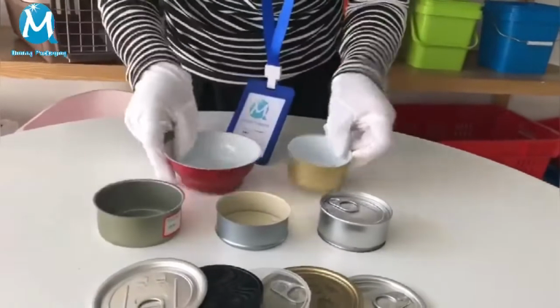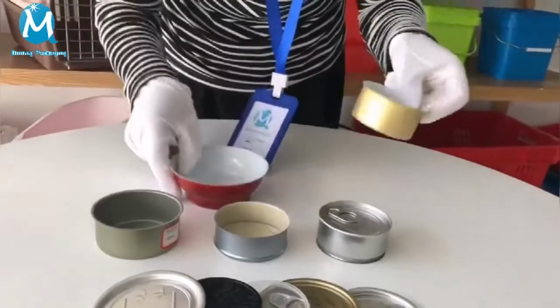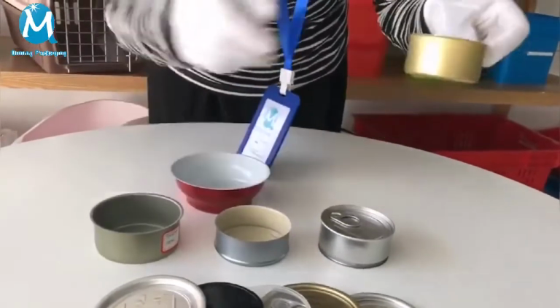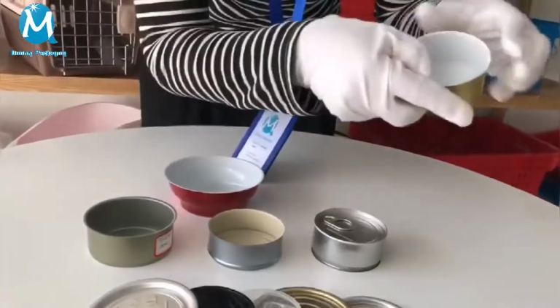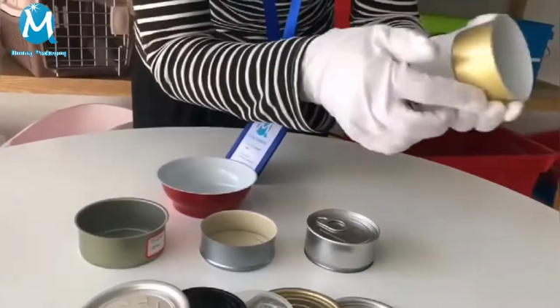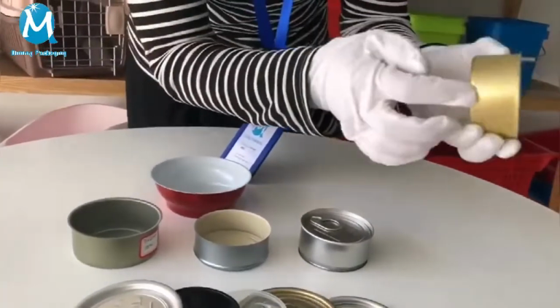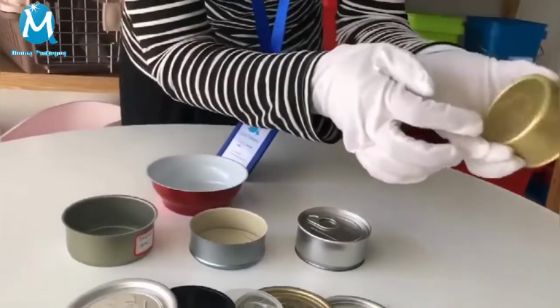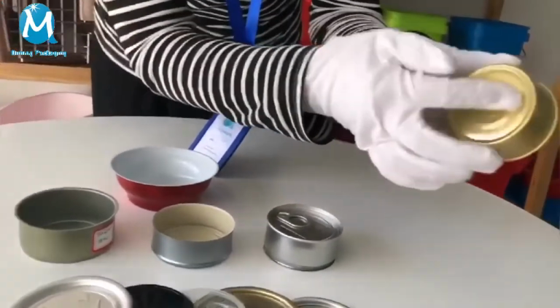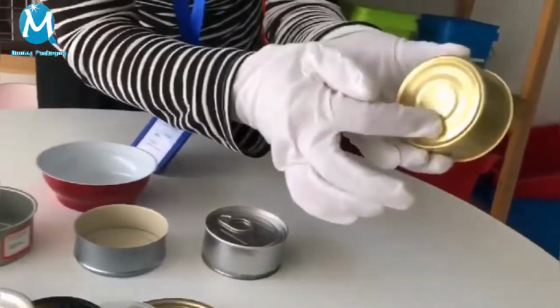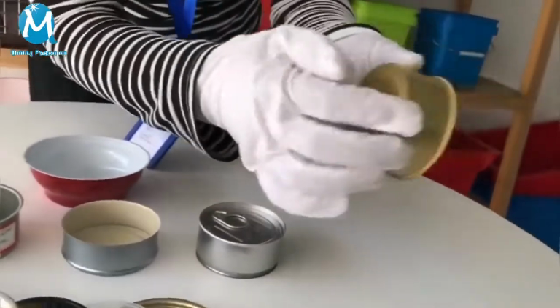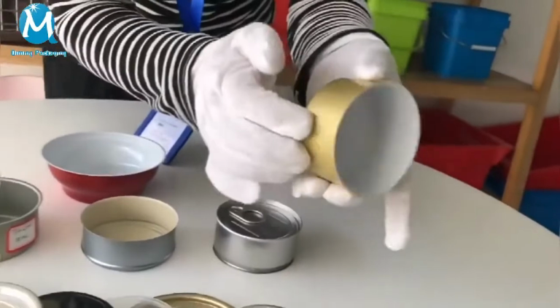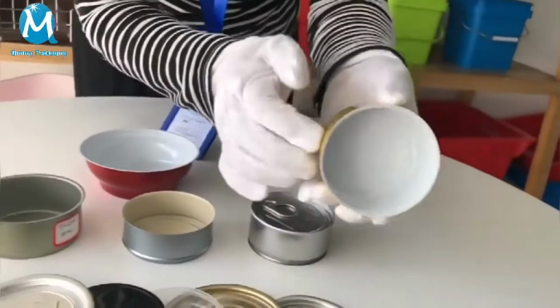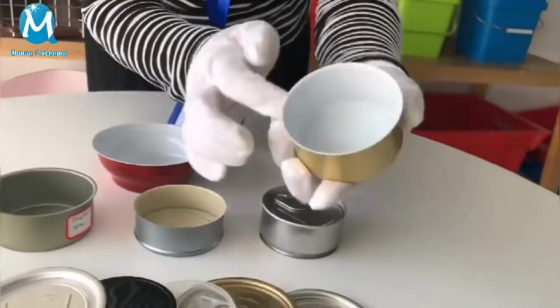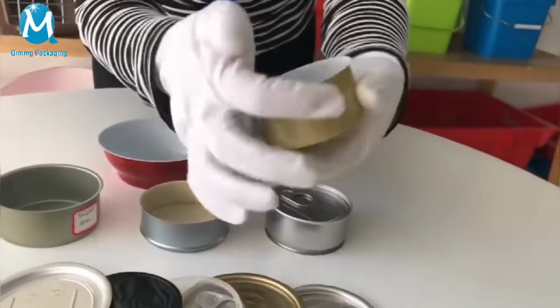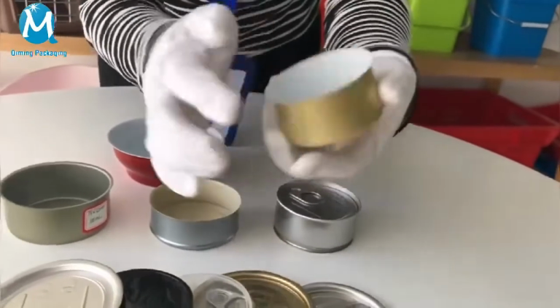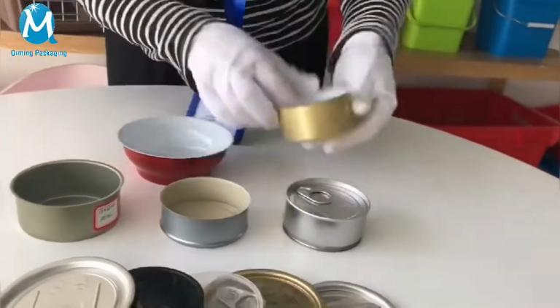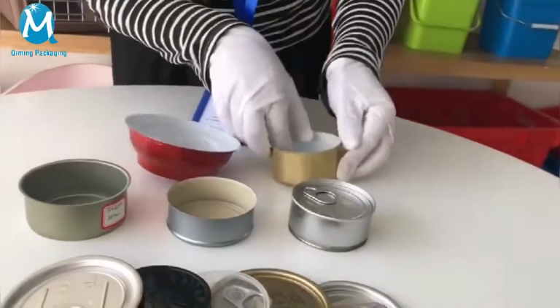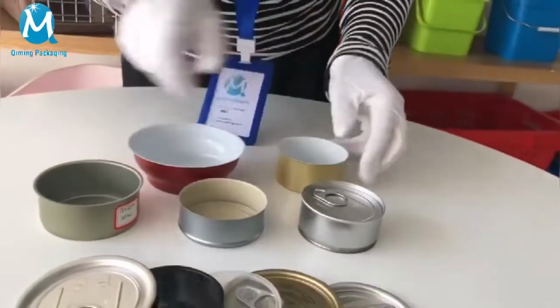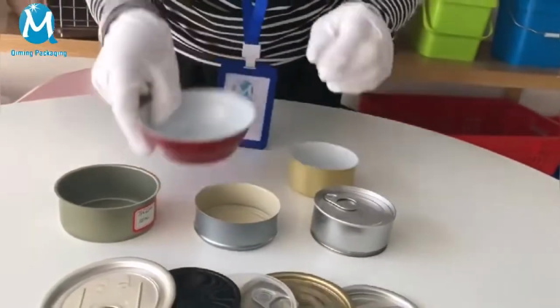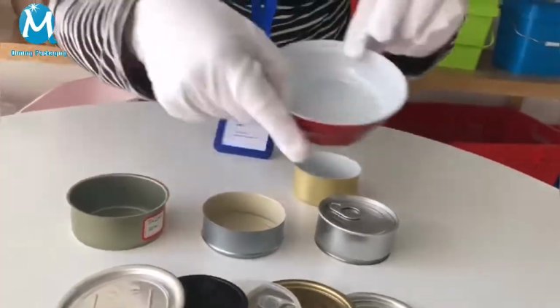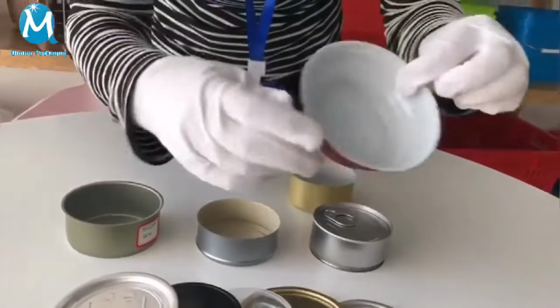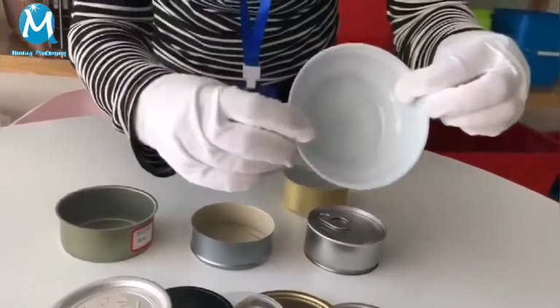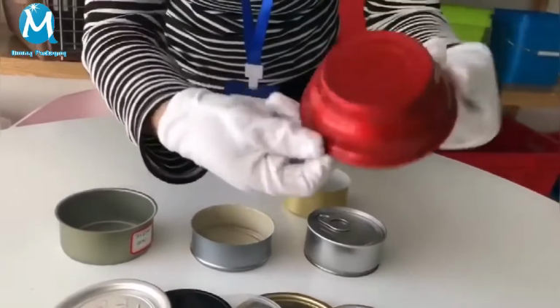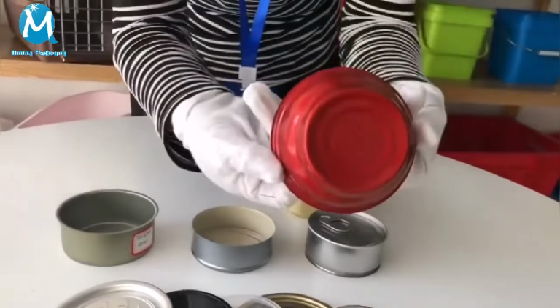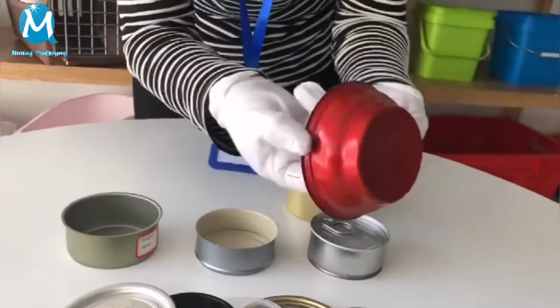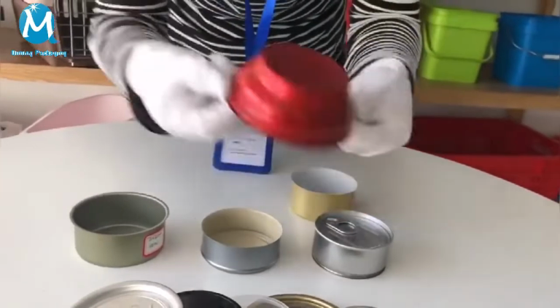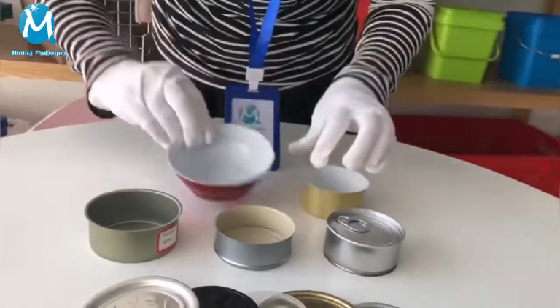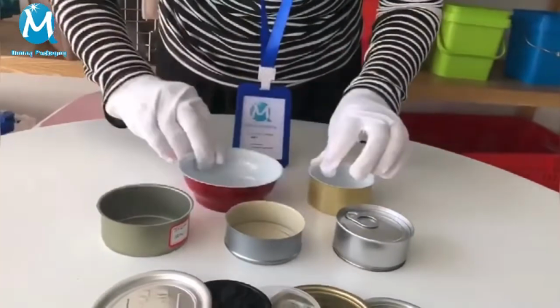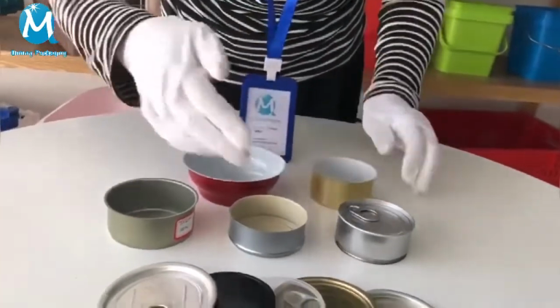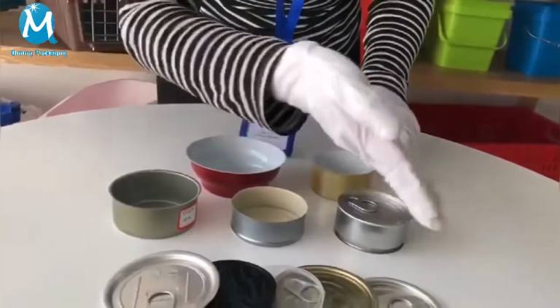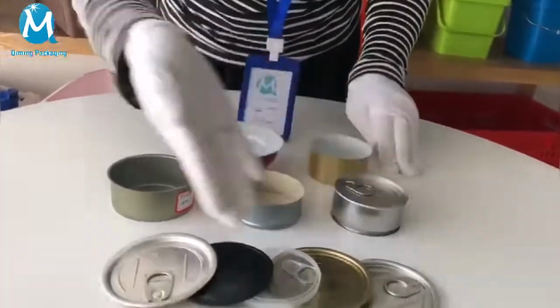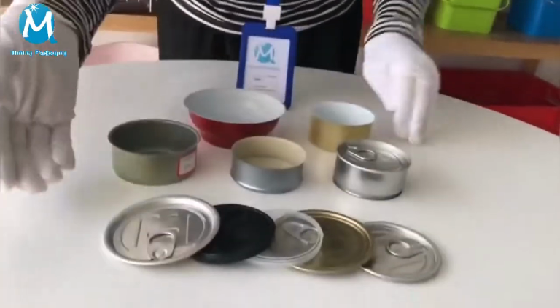The fourth type: aluminum, two pieces of food cans with bottom ribs and white inner coating. The fifth type: aluminum, two pieces of food balls with white inner coating.